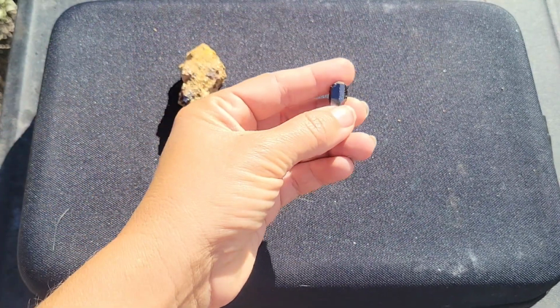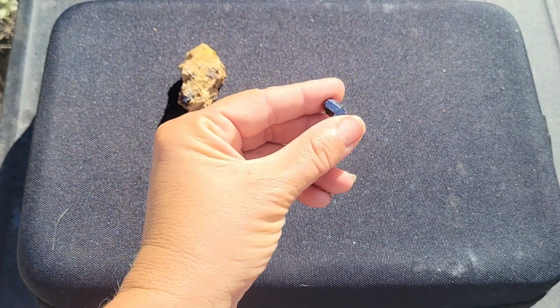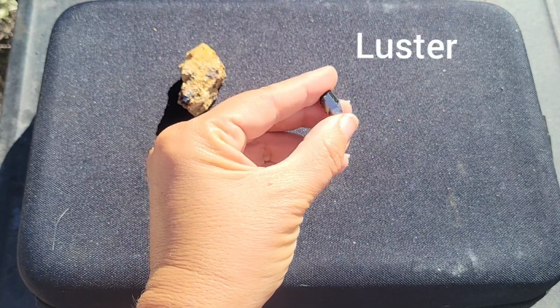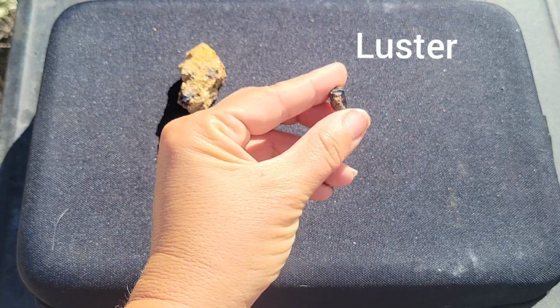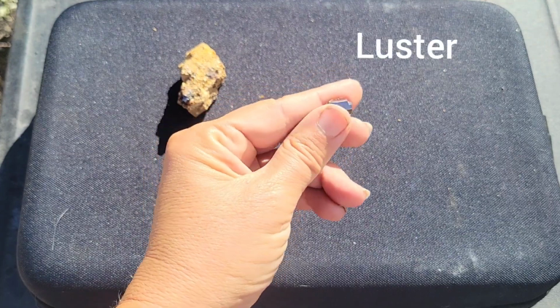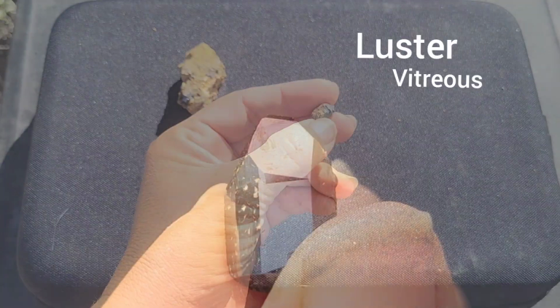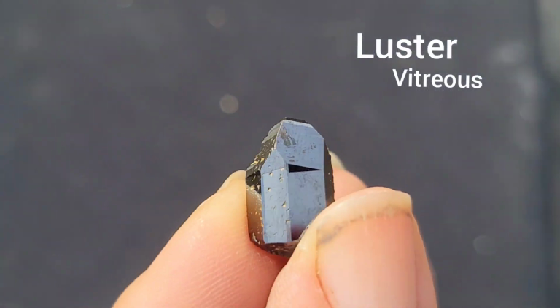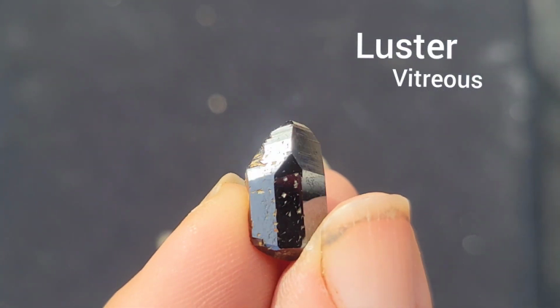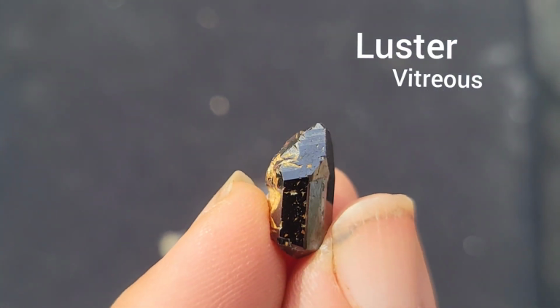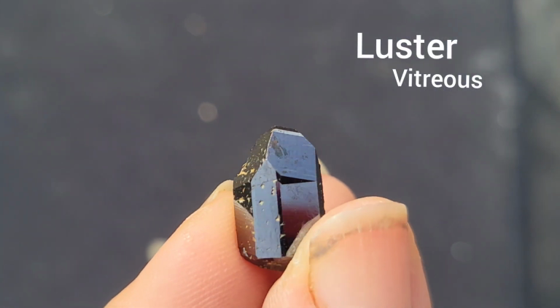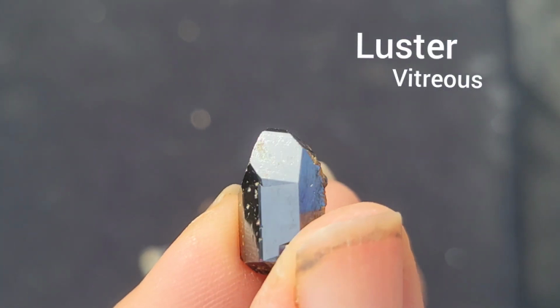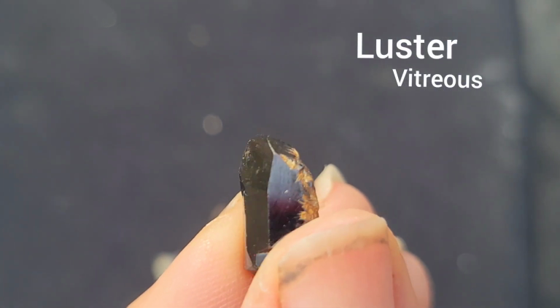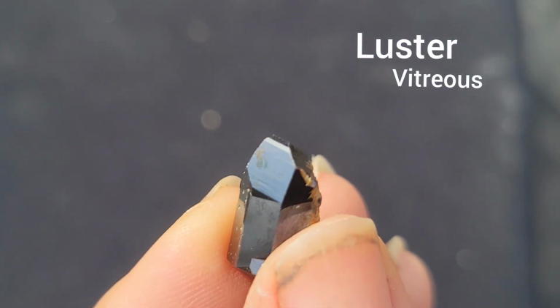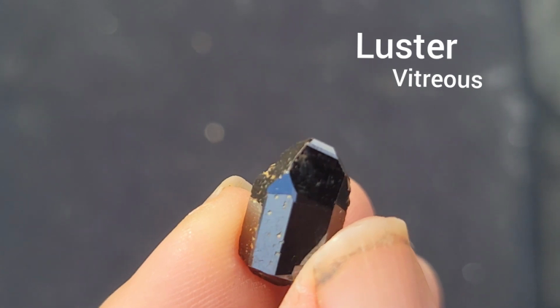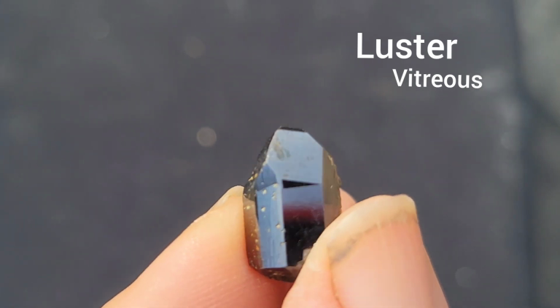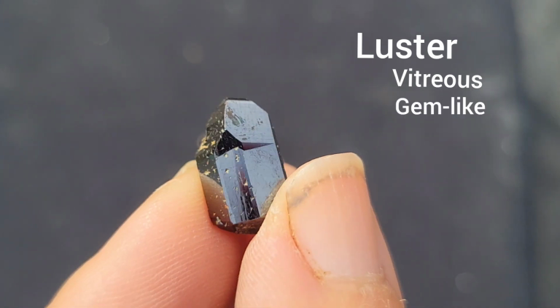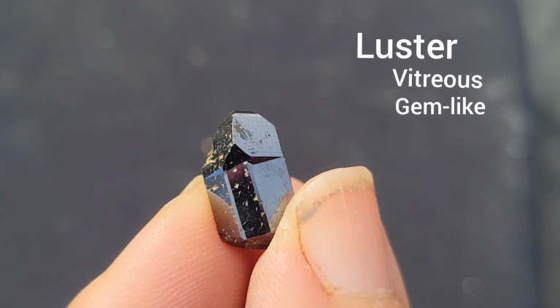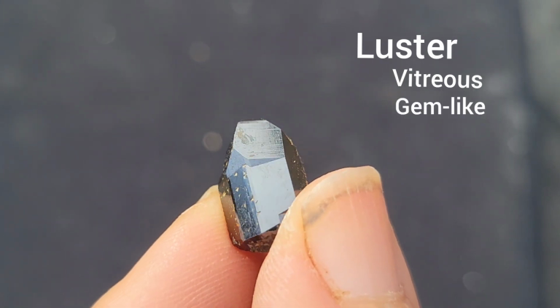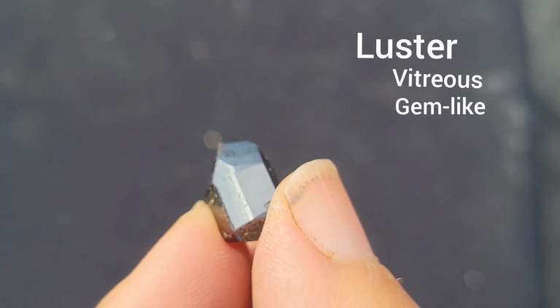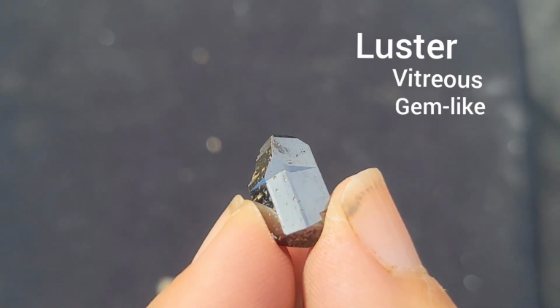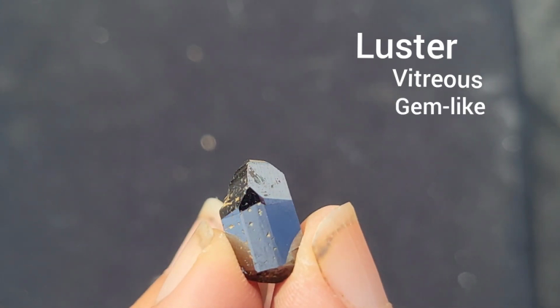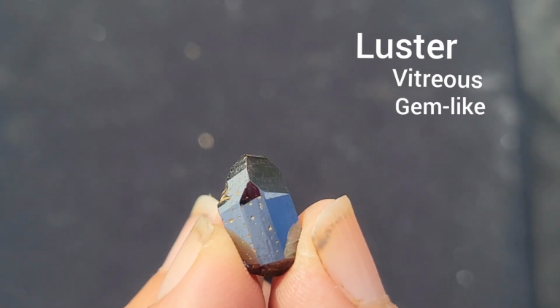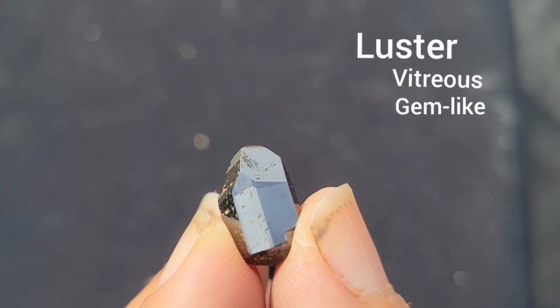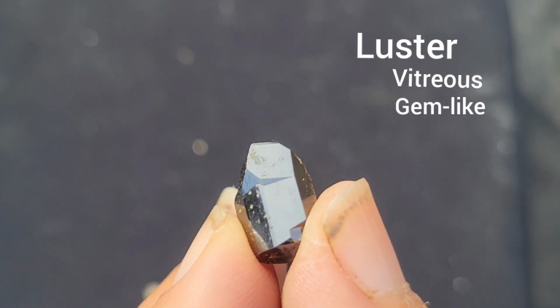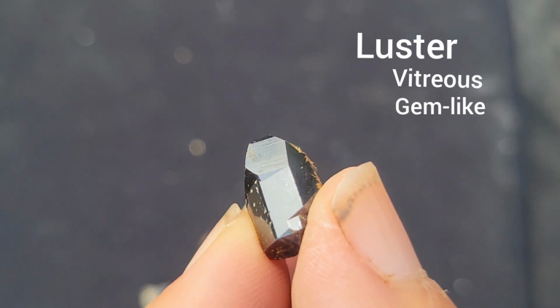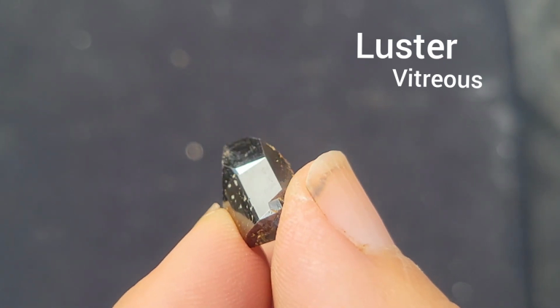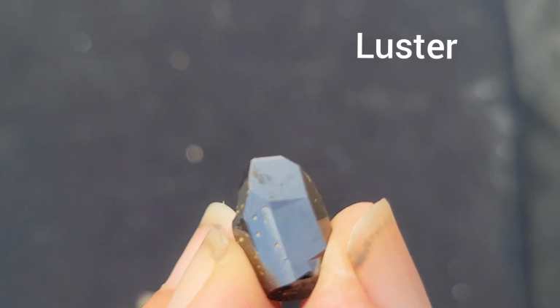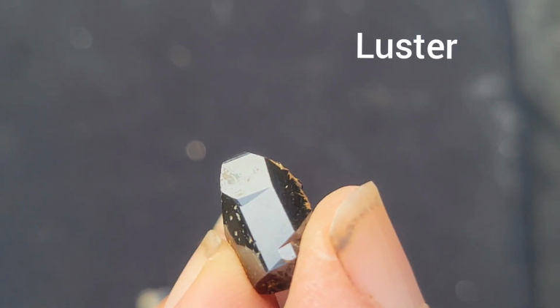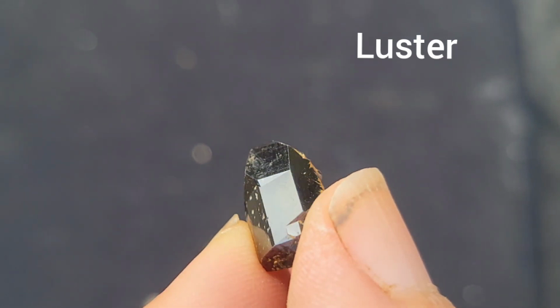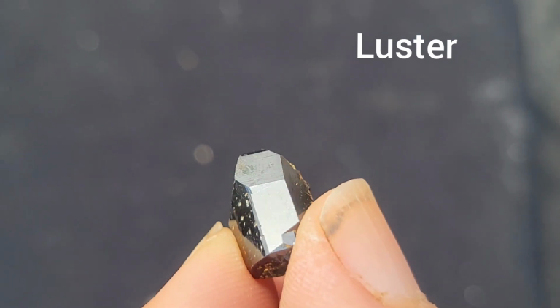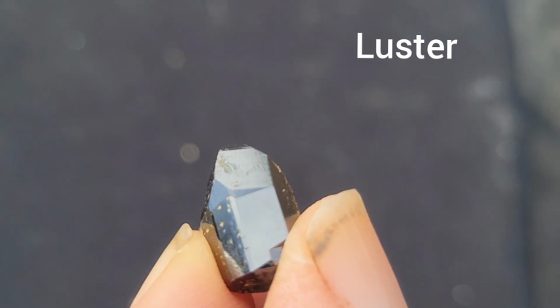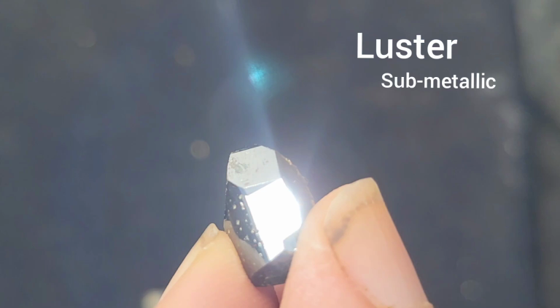We describe the luster of rutile as certainly vitreous or glassy, and definitely having what we would call a gem-quality brilliance to it, like you can see in these crystals I have here. We could also even say this is at least a bit submetallic.